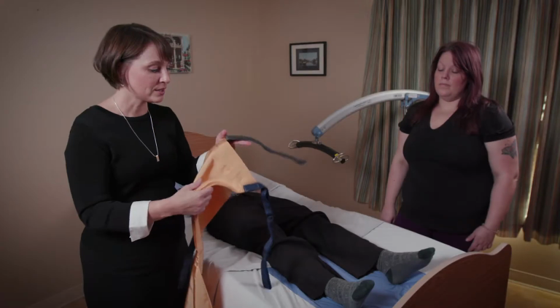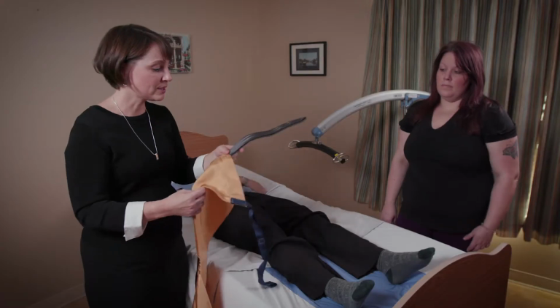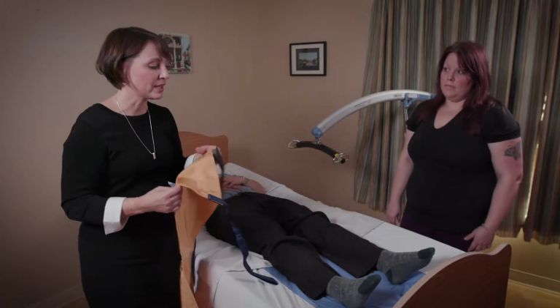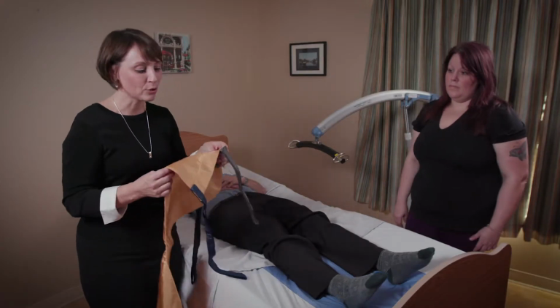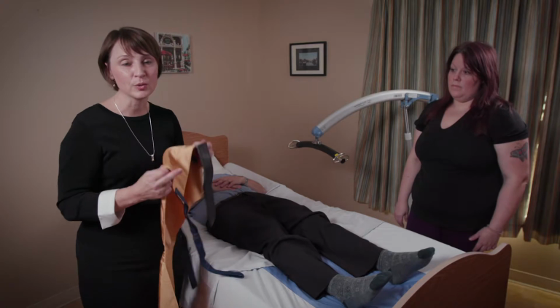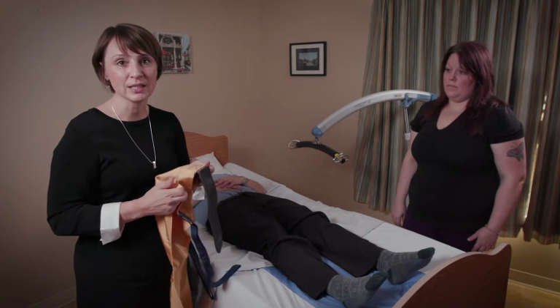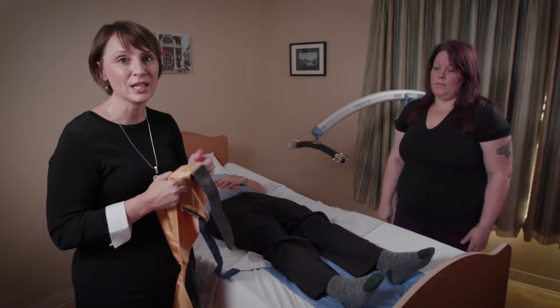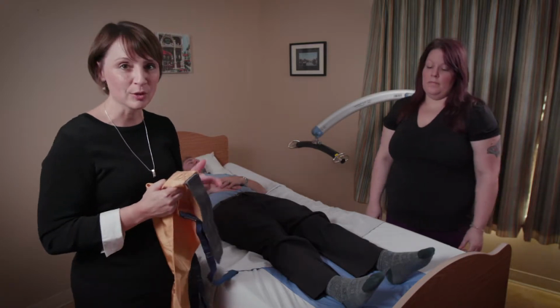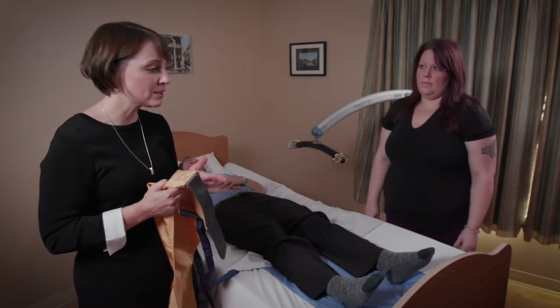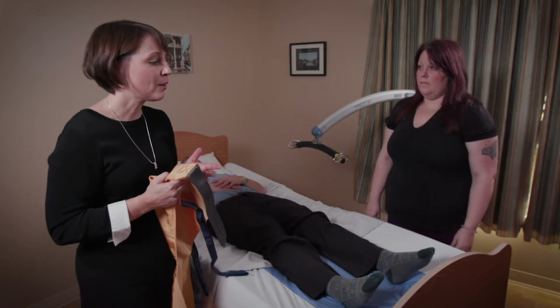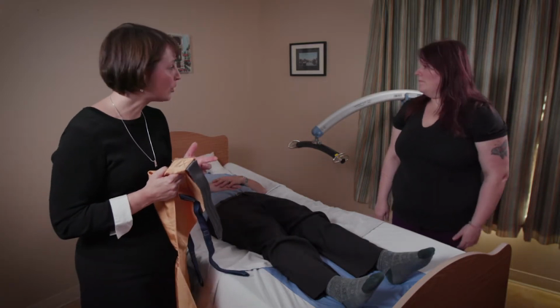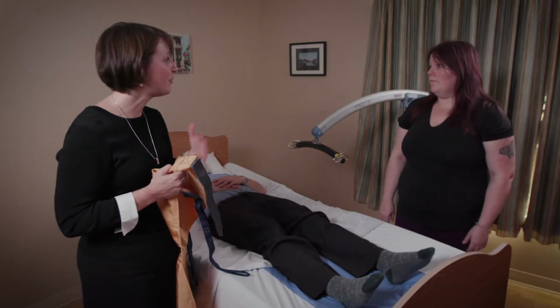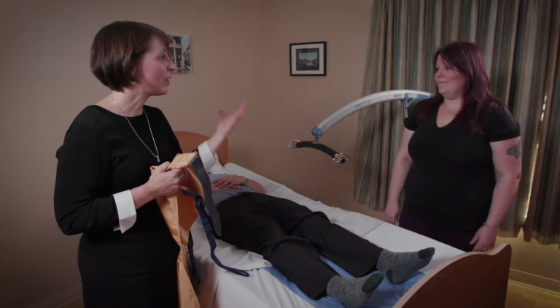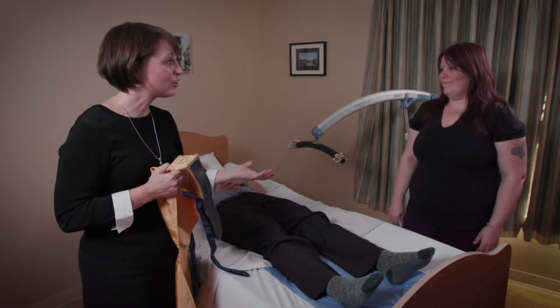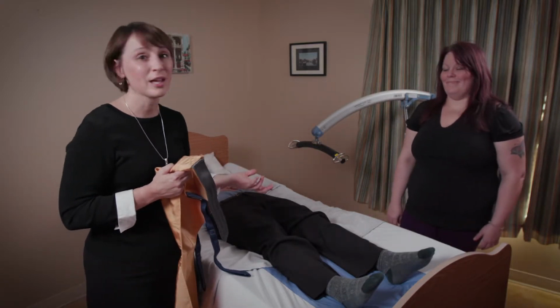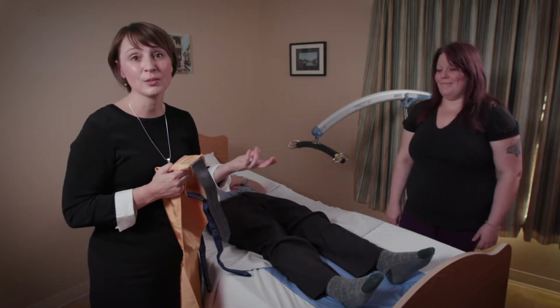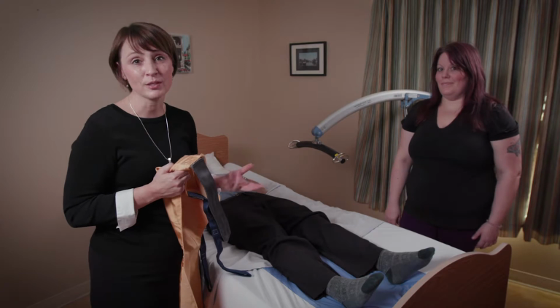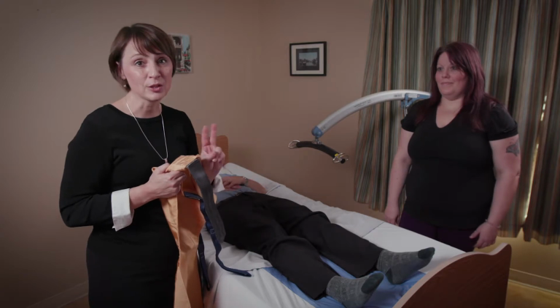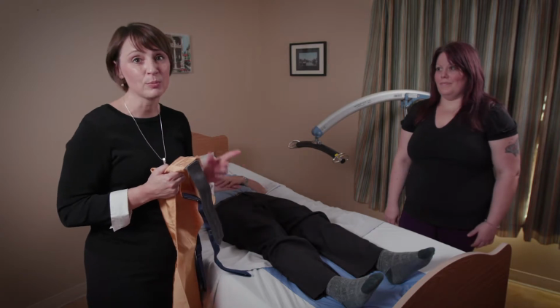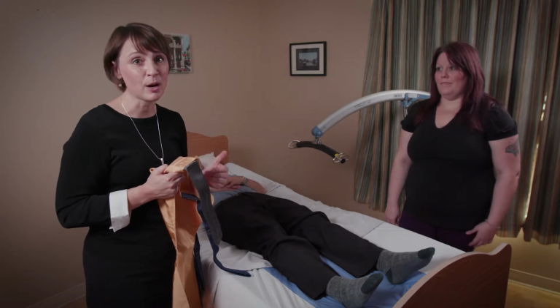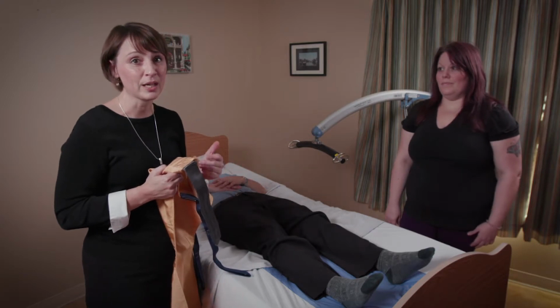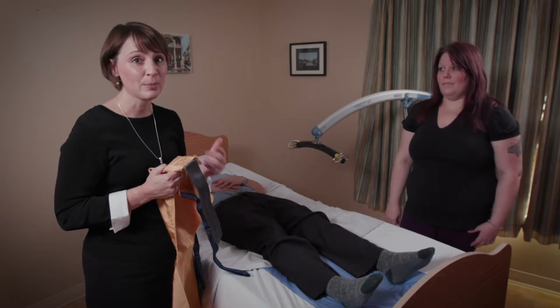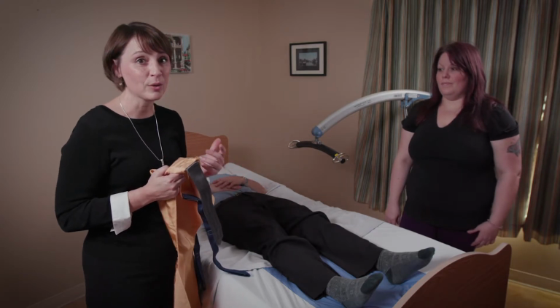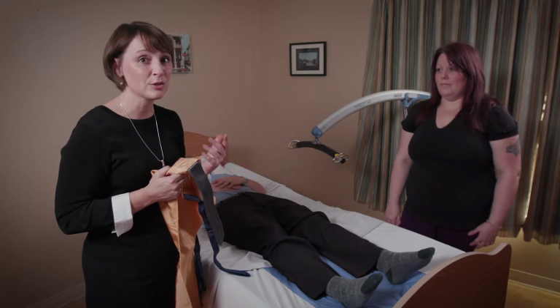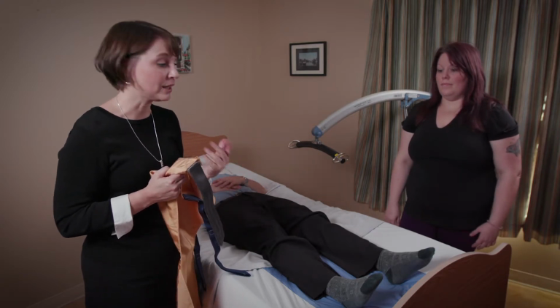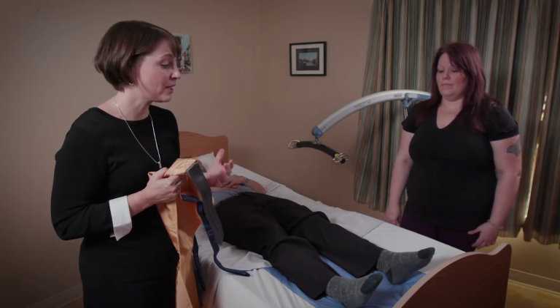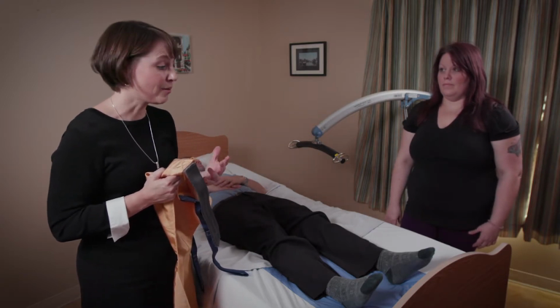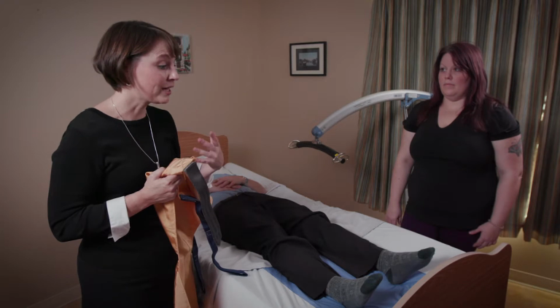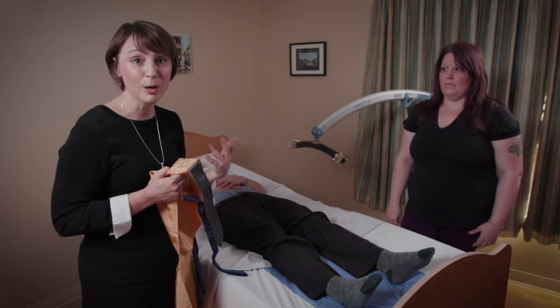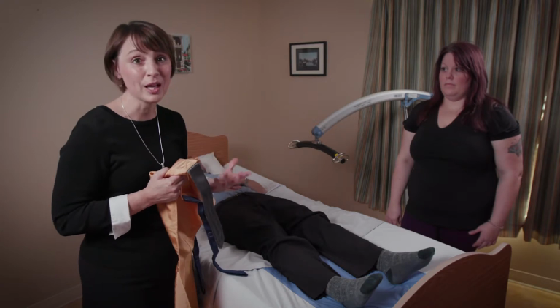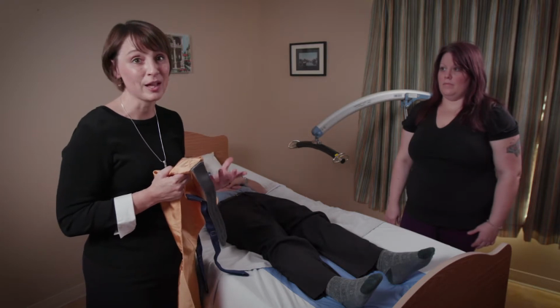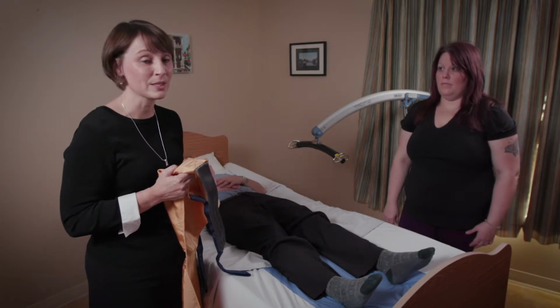So this is our sling, and in order to use the sling we need a piece of equipment. We have a portable lift. We have Ashley helping out, because we always know we need two people when operating a piece of equipment to lift any part of a client or the client themselves.